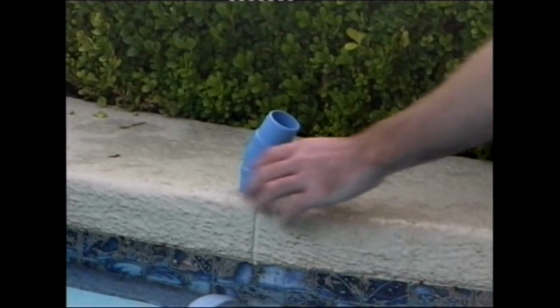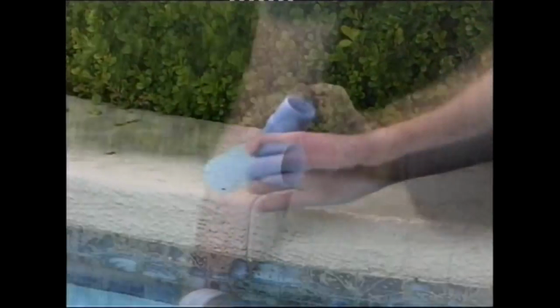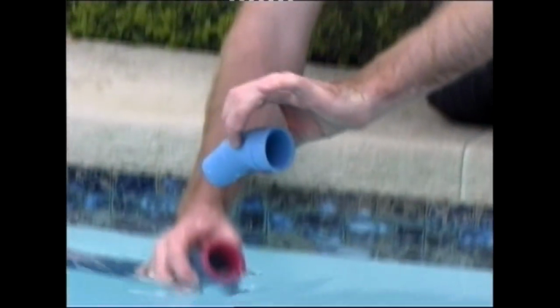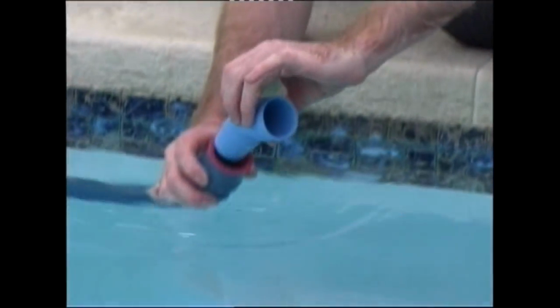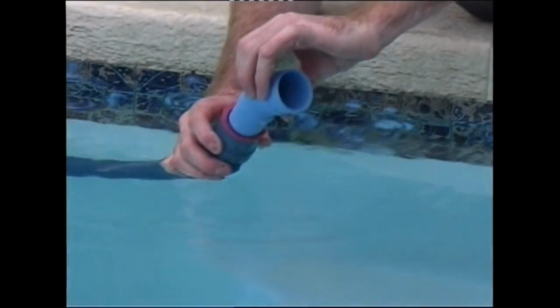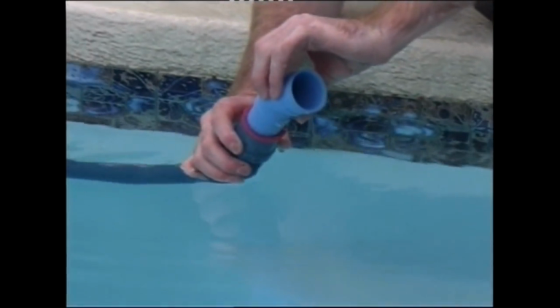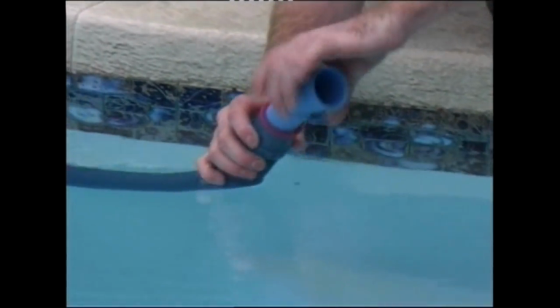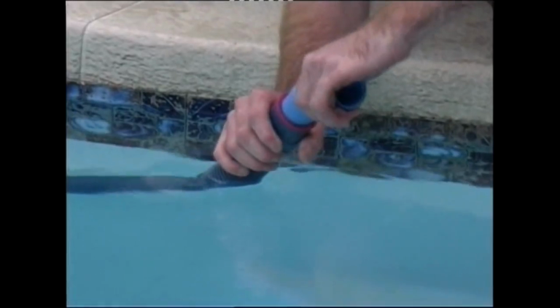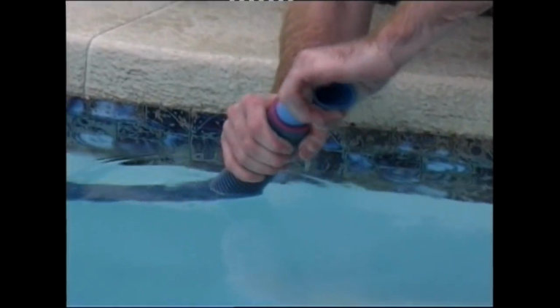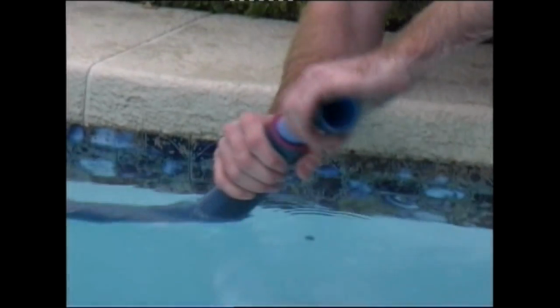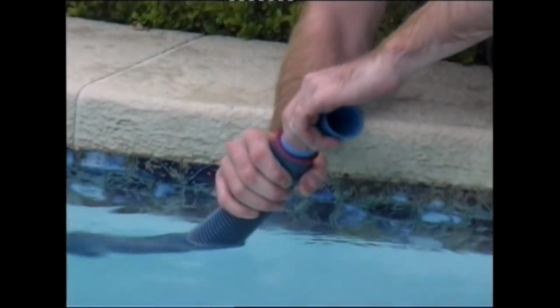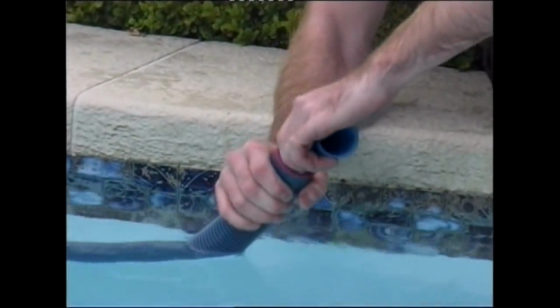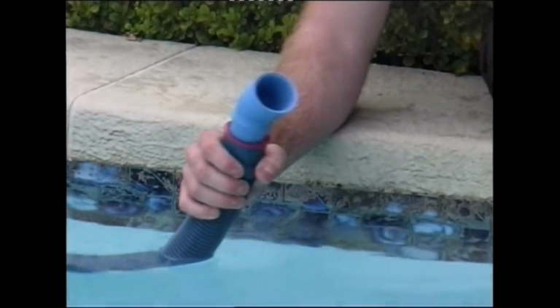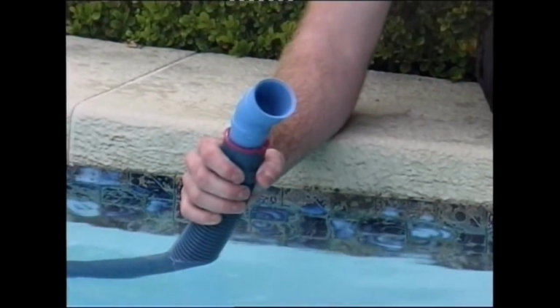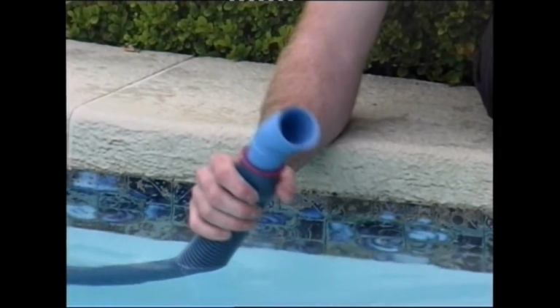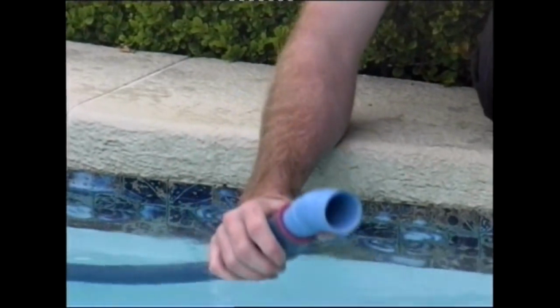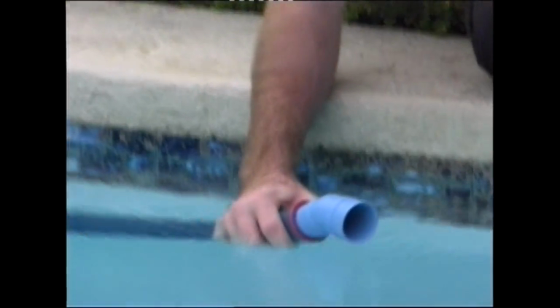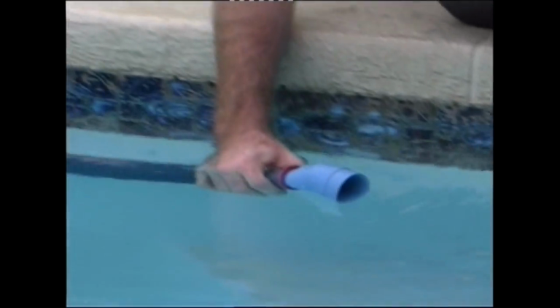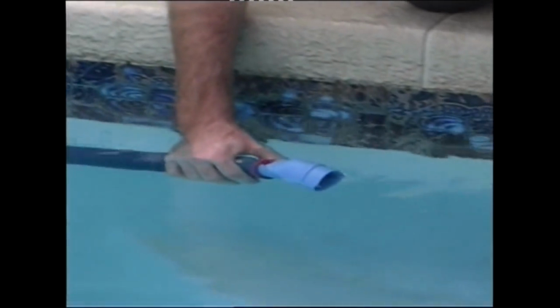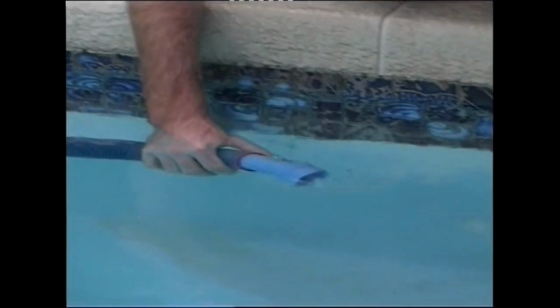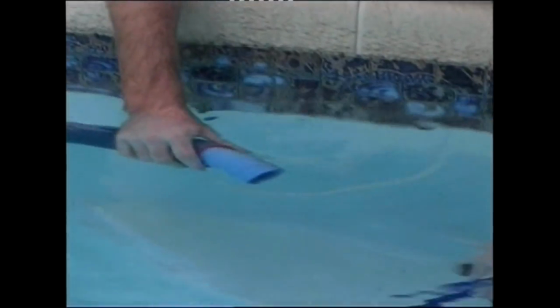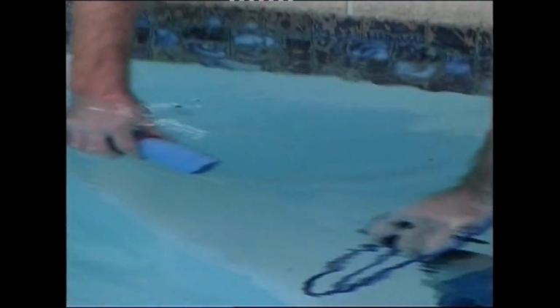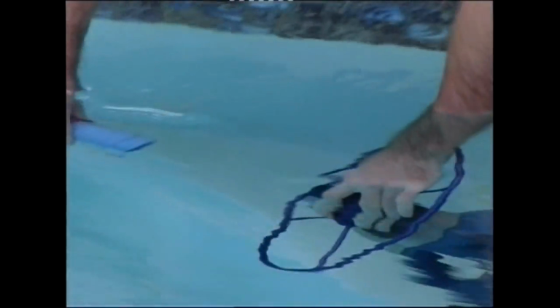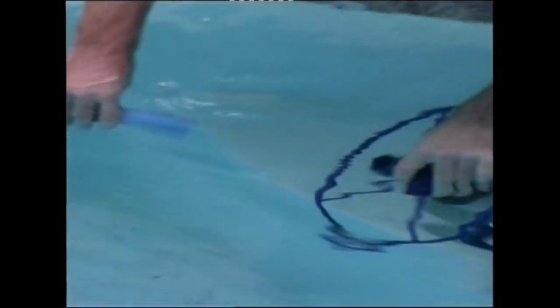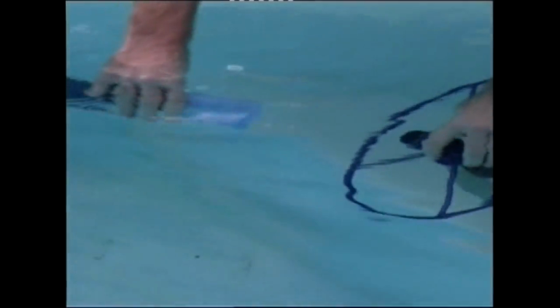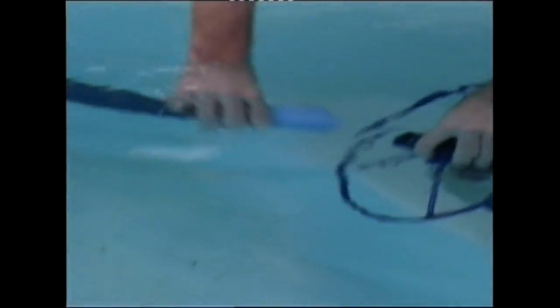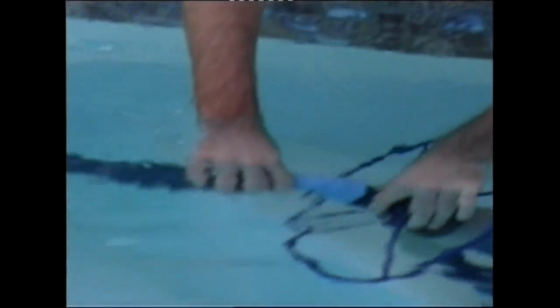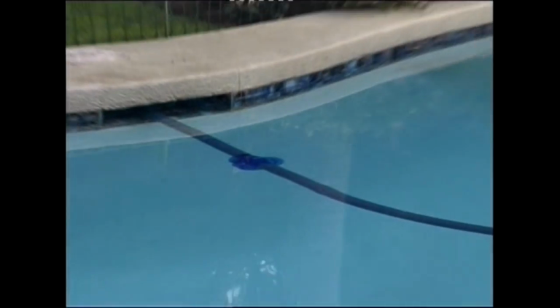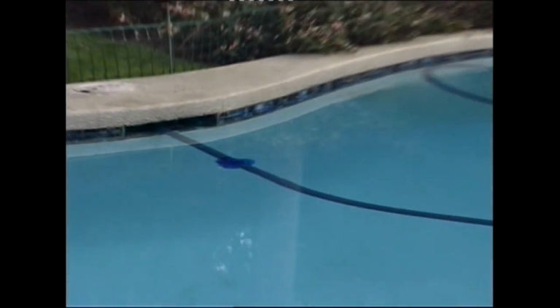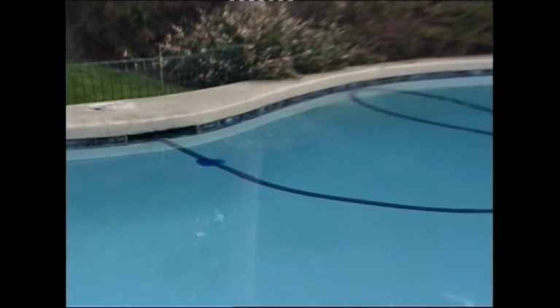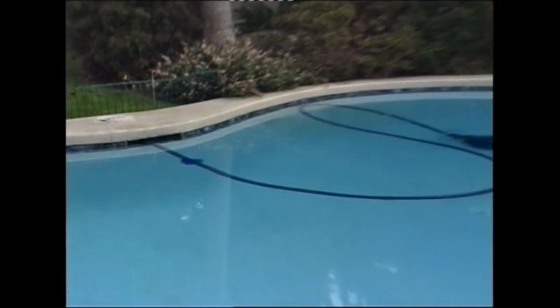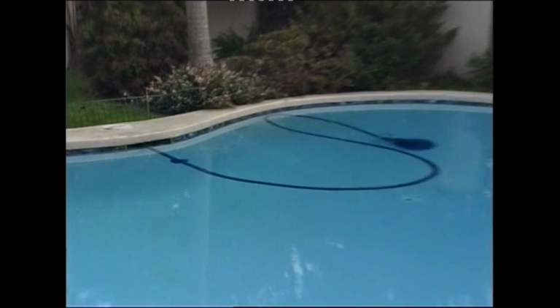Then install the angle pipe into the cleaner, ensuring that all the air is purged from the system, then switch on the pool pump and you're done.